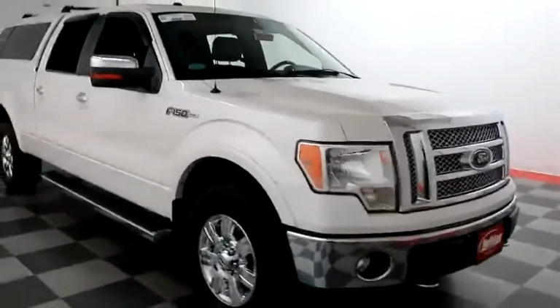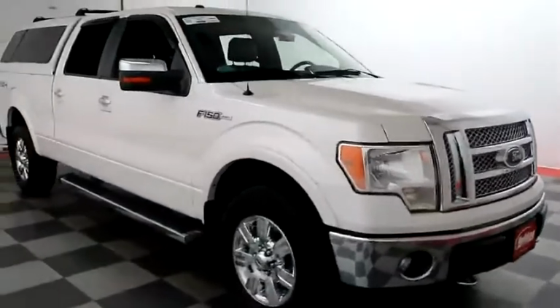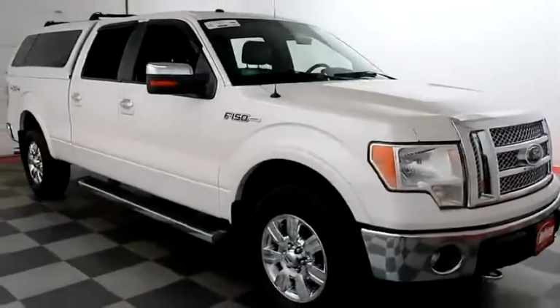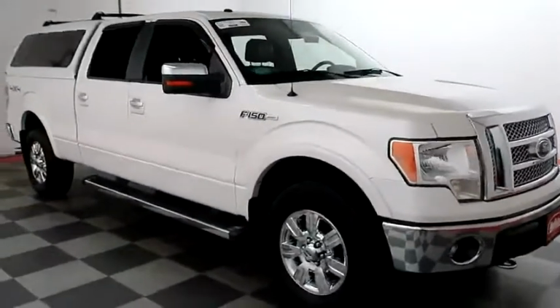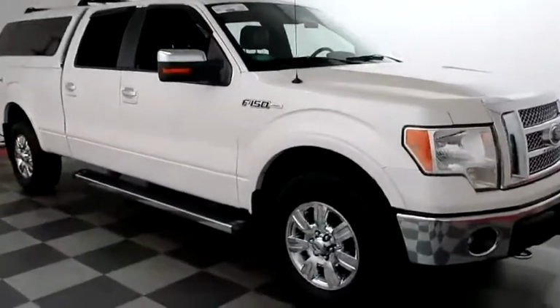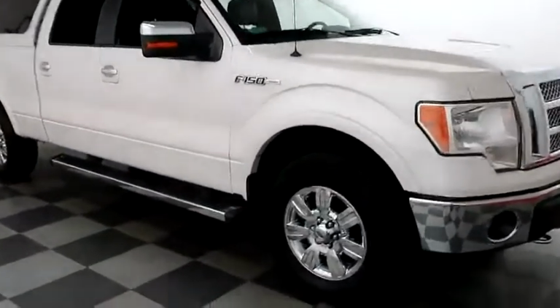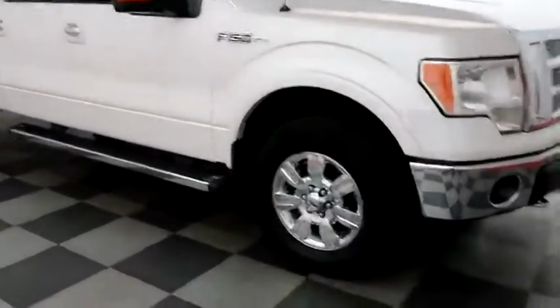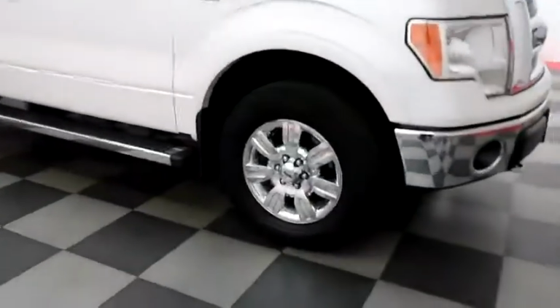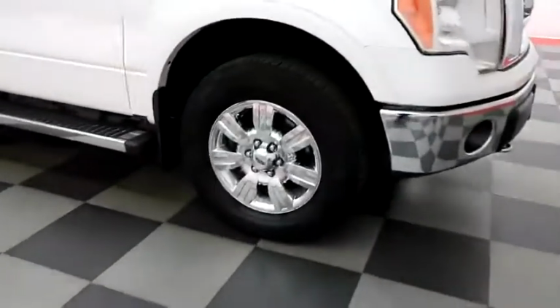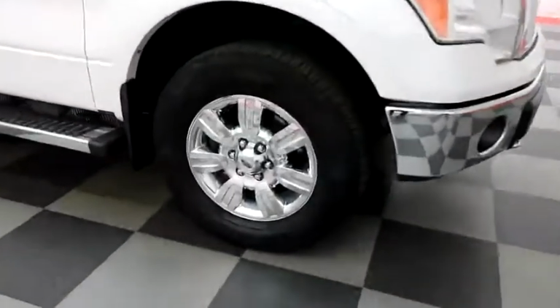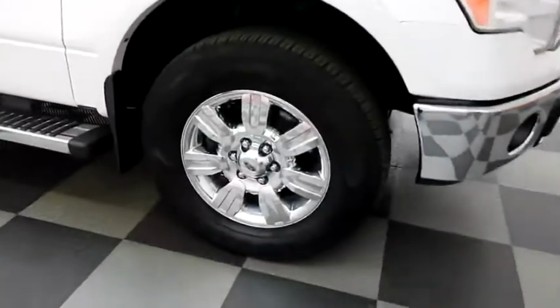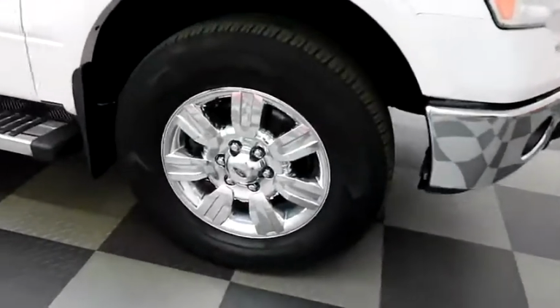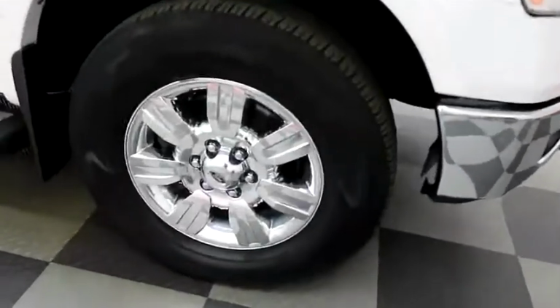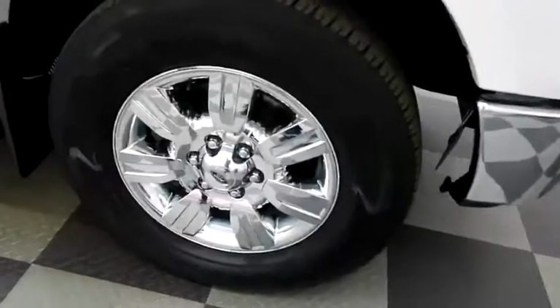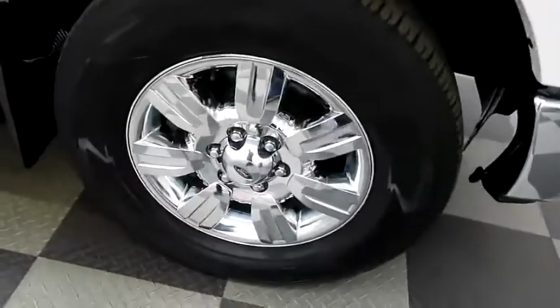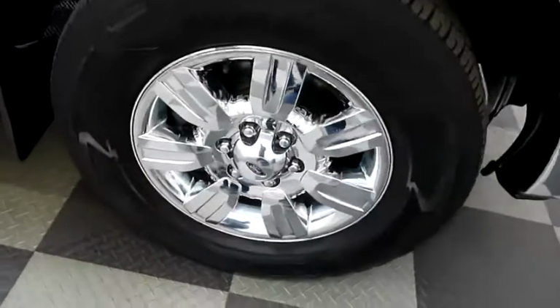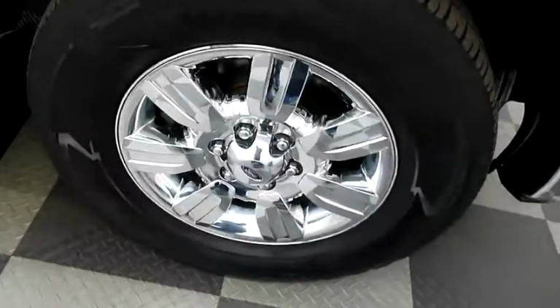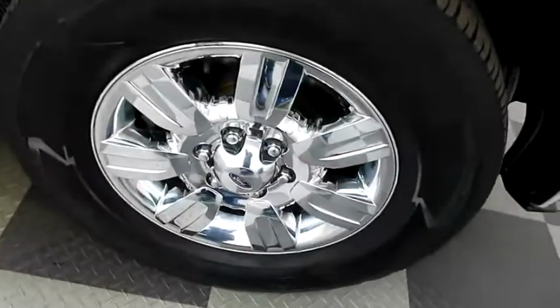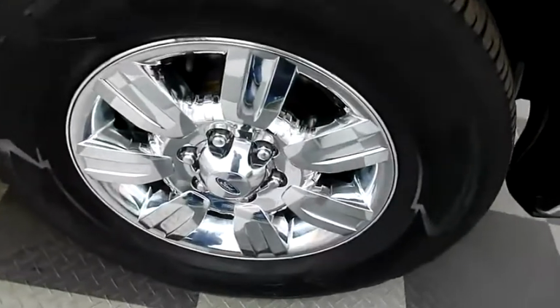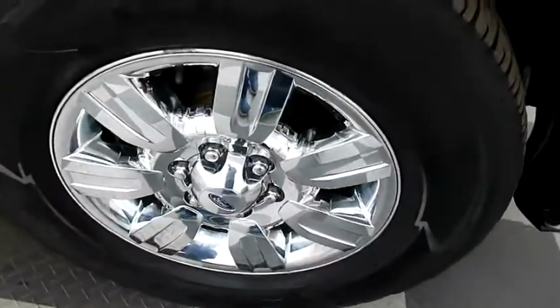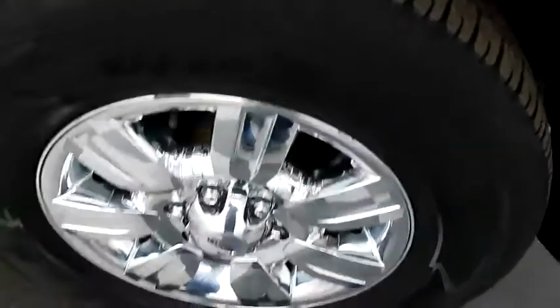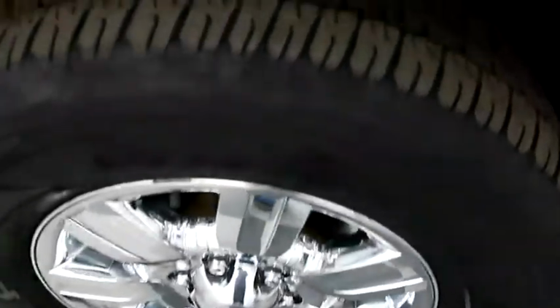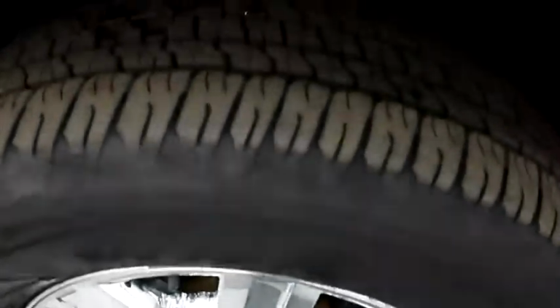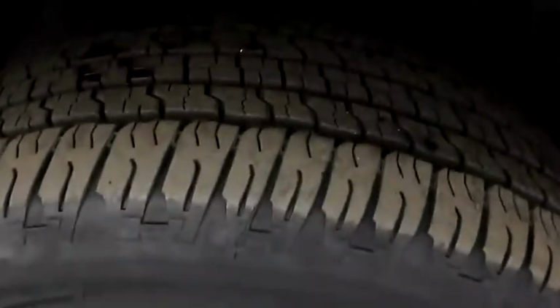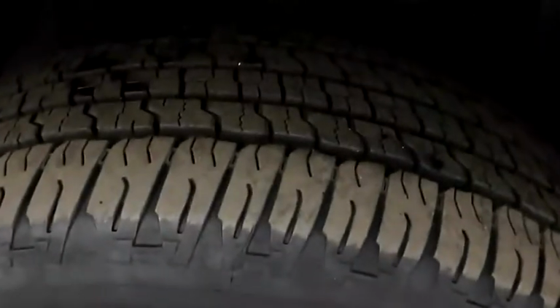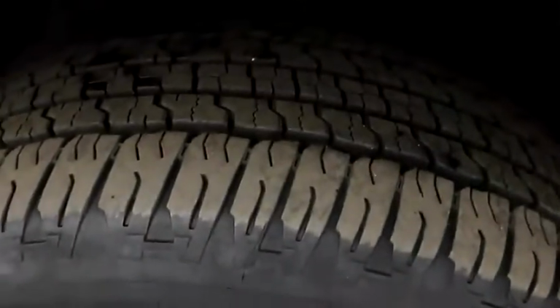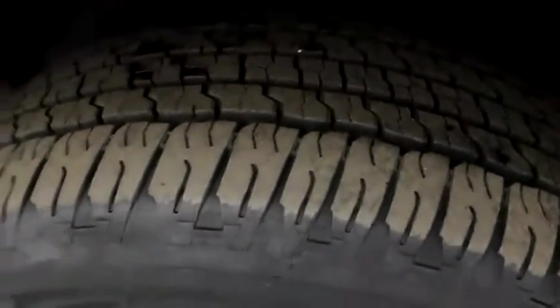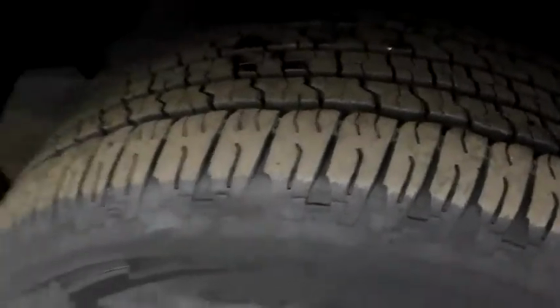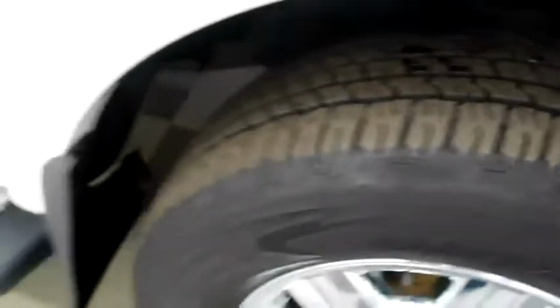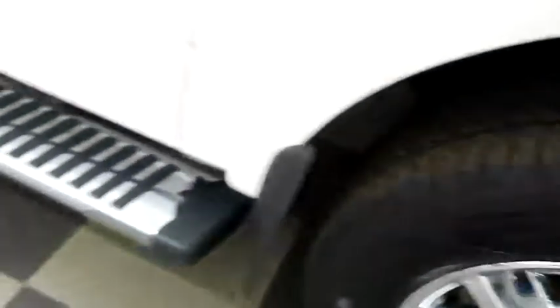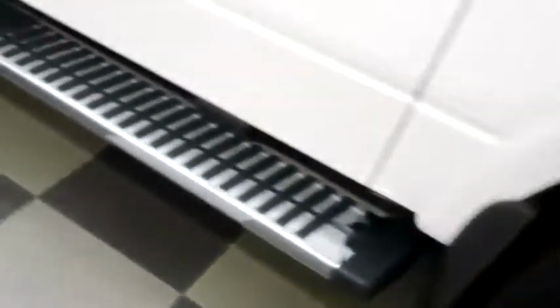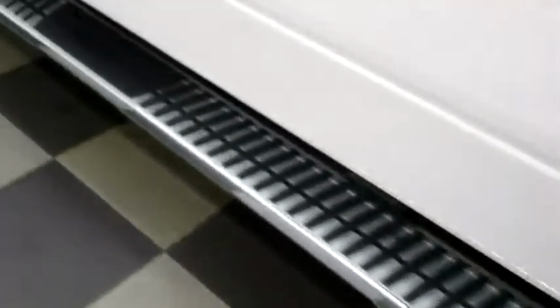A look down the passenger side — you also have chrome wheels, those are wrapped with Goodyear Wrangler tires, and running boards on the side.